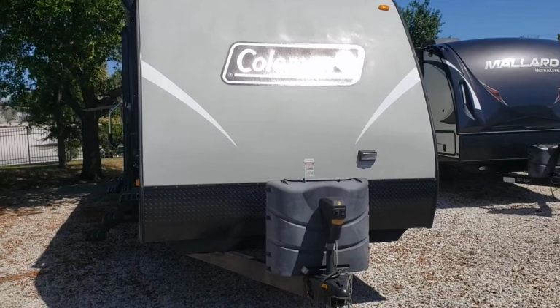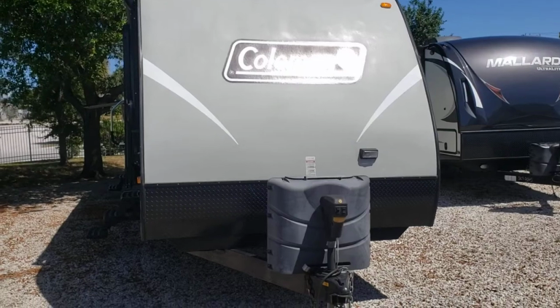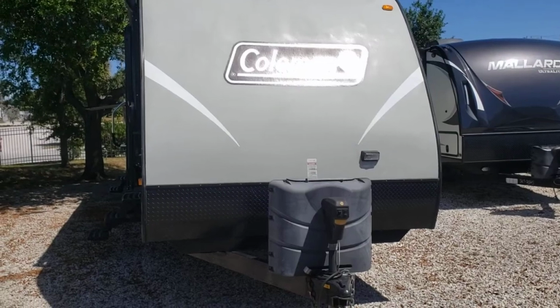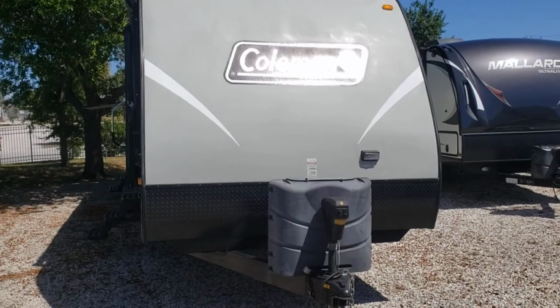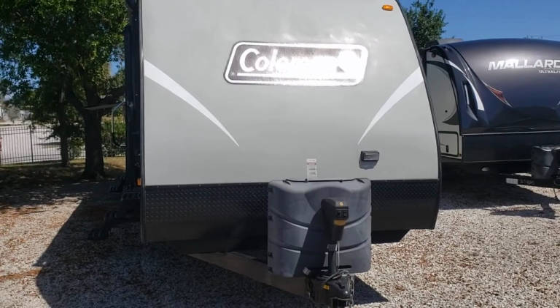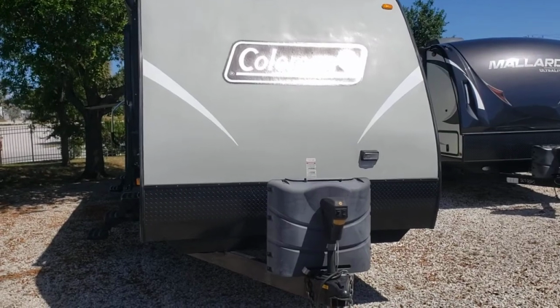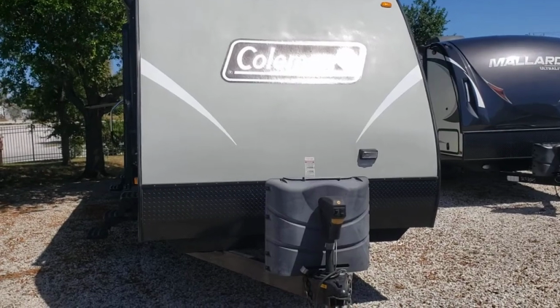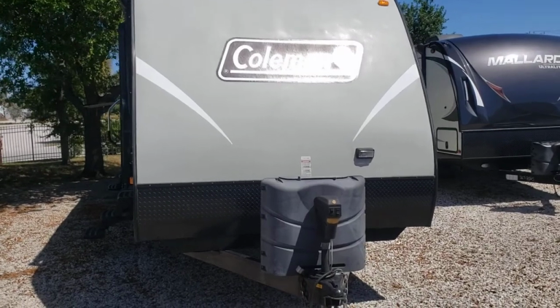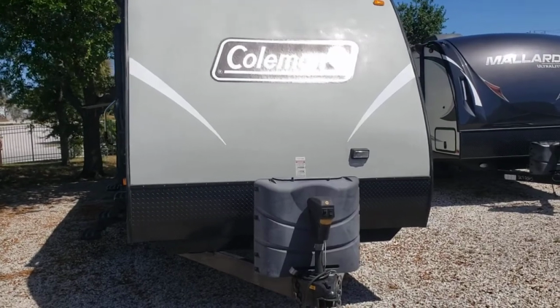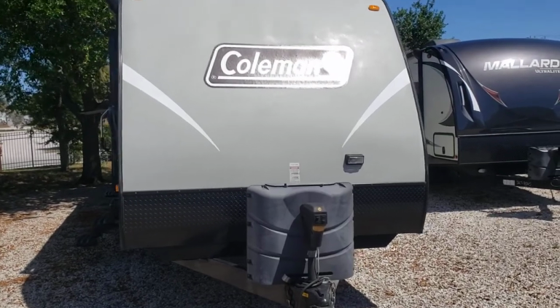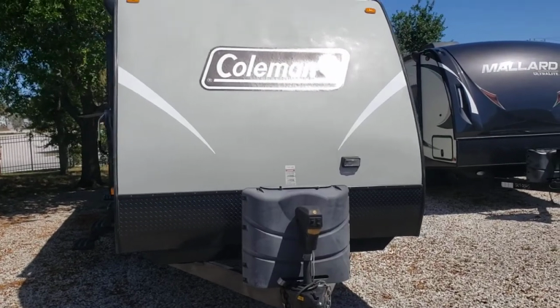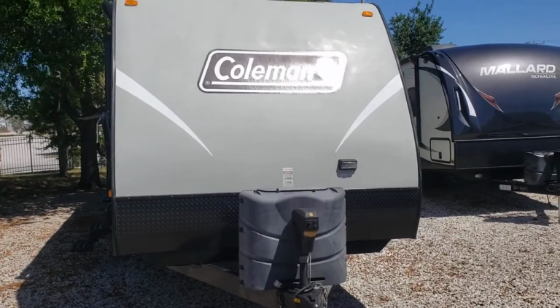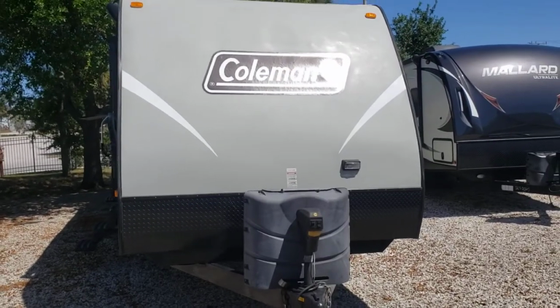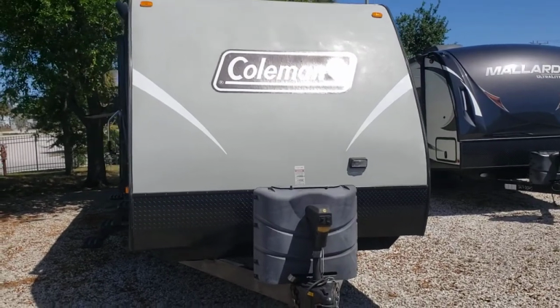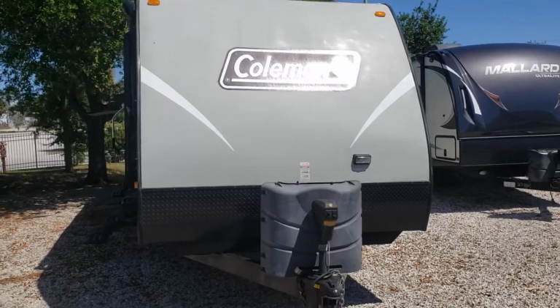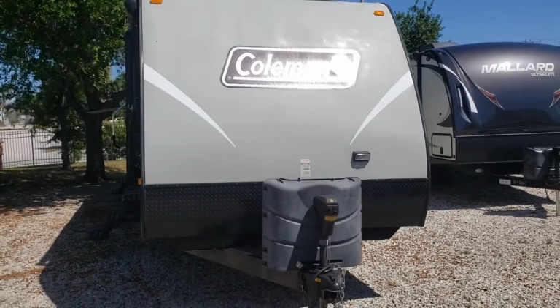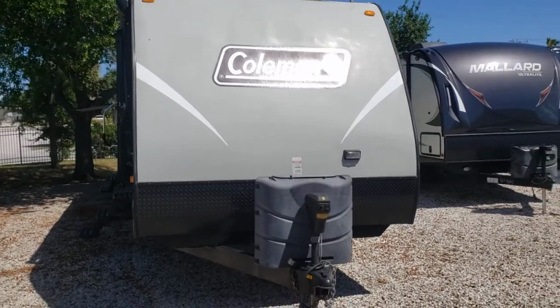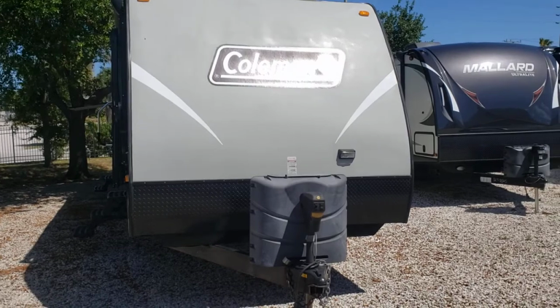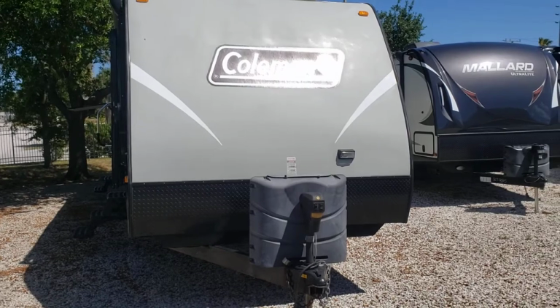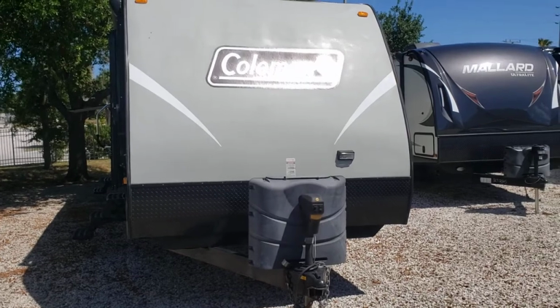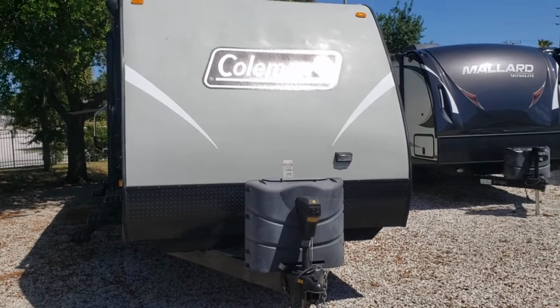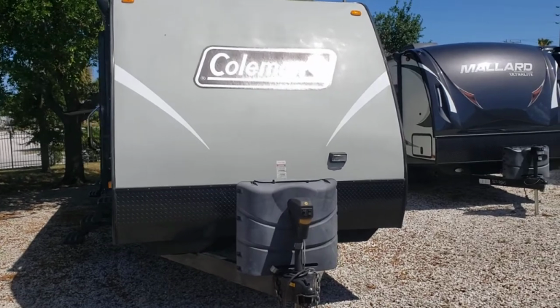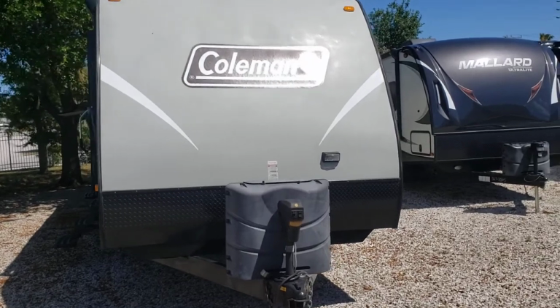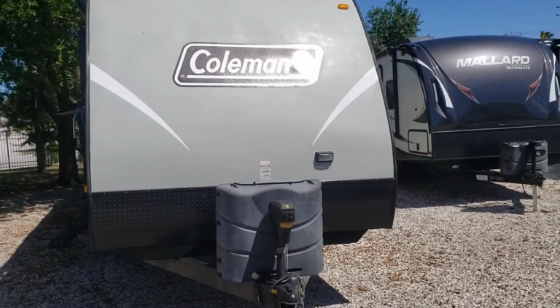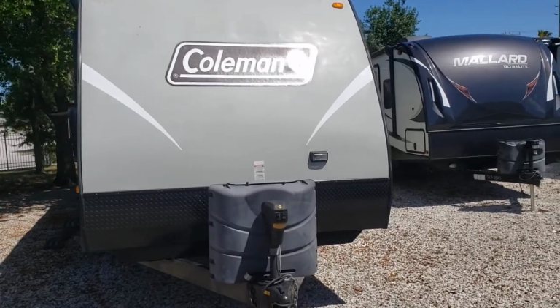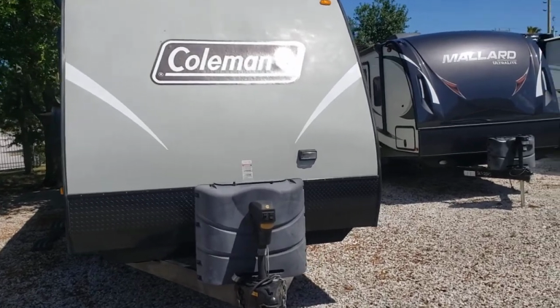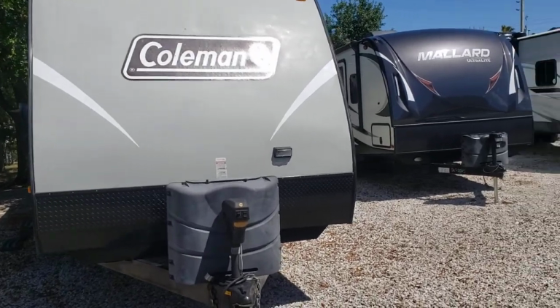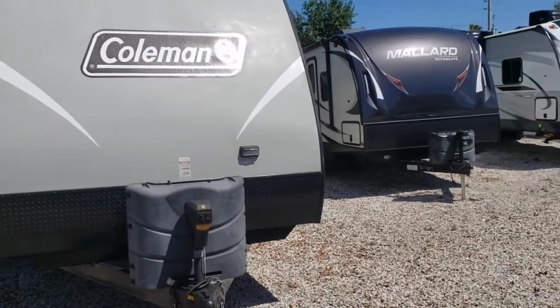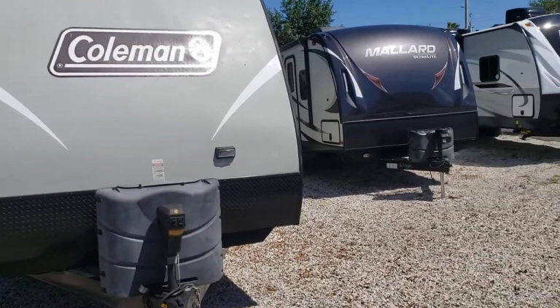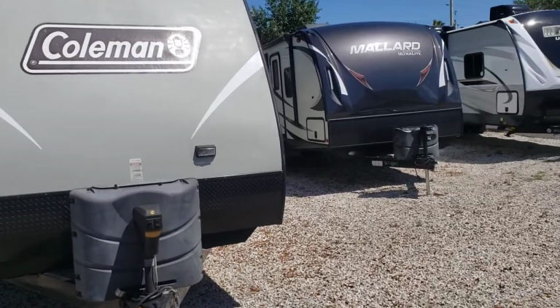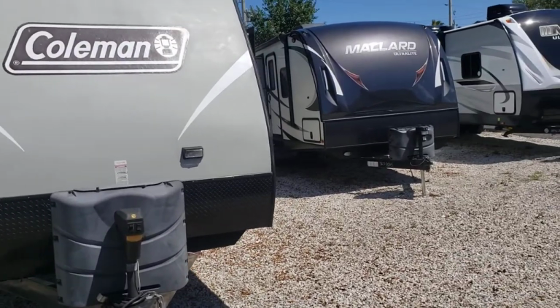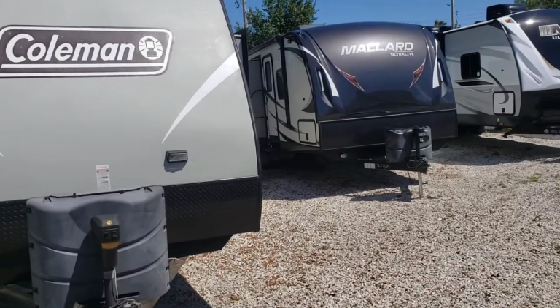Hi folks, welcome to Atlantic Marine and RV. My name is Jacob, I'm part of the sales team here, and today I'm going to be bringing you one of our used units we have in stock on the lot.